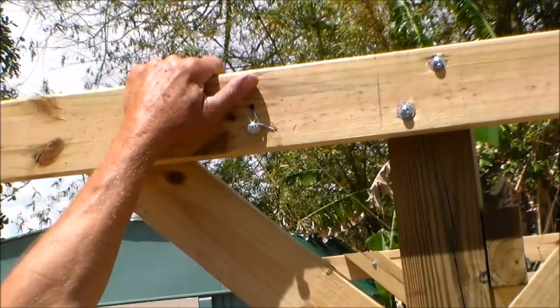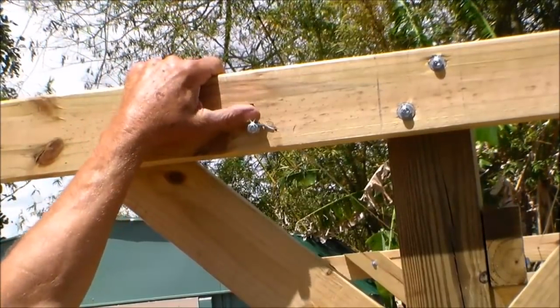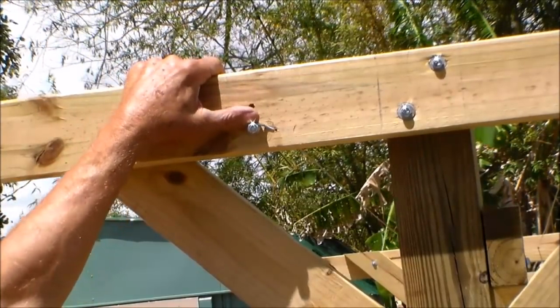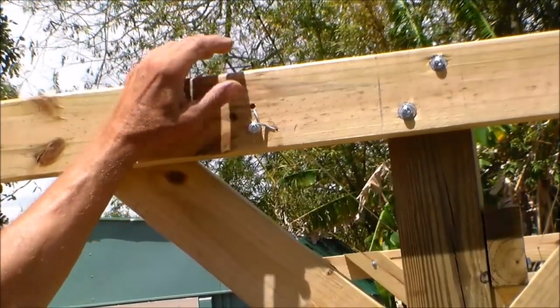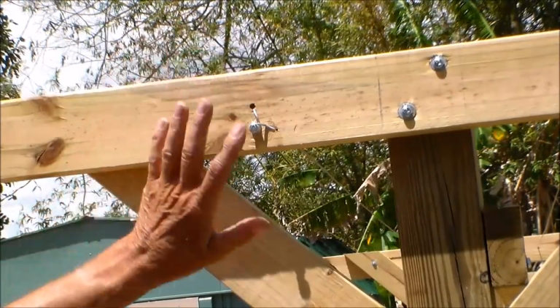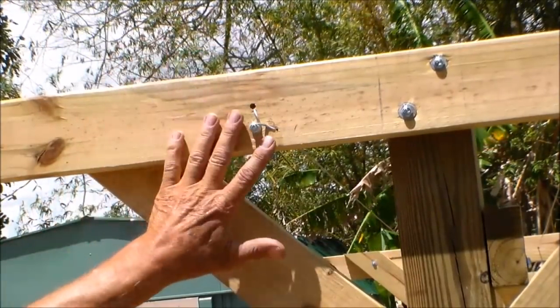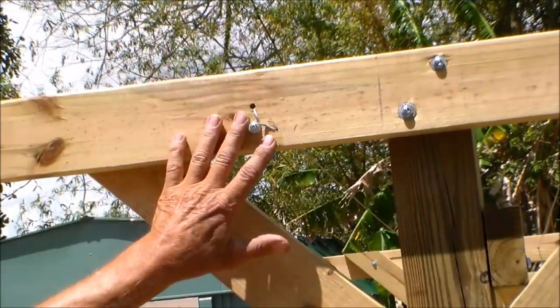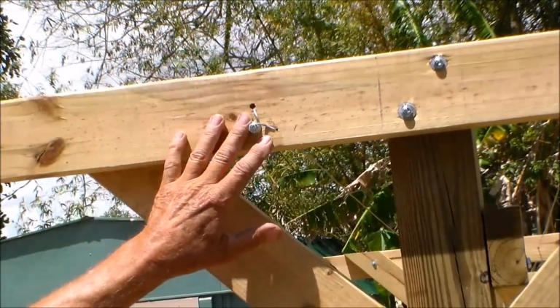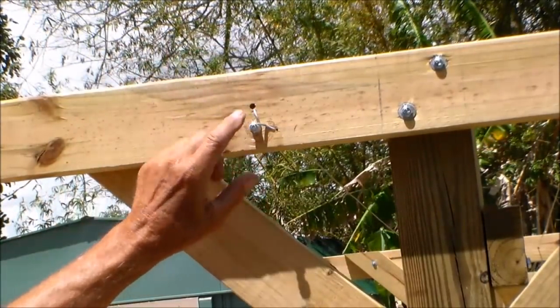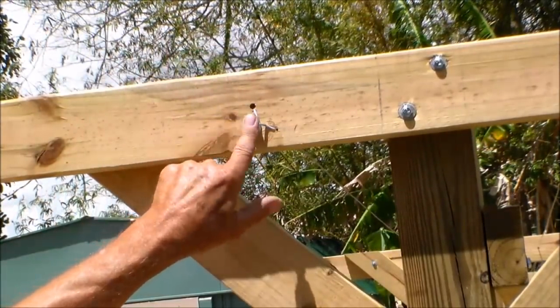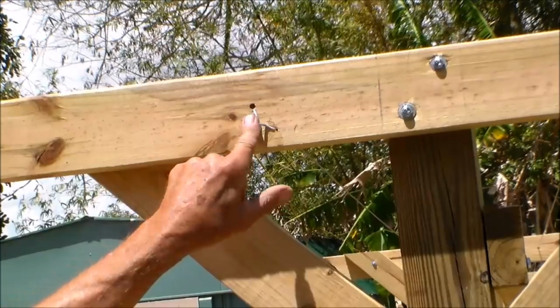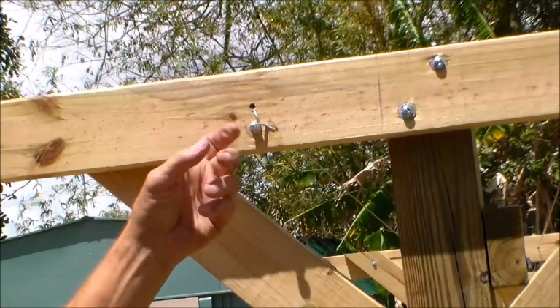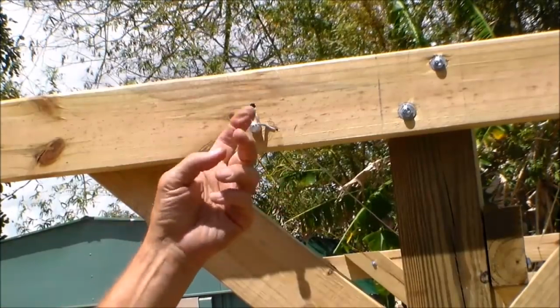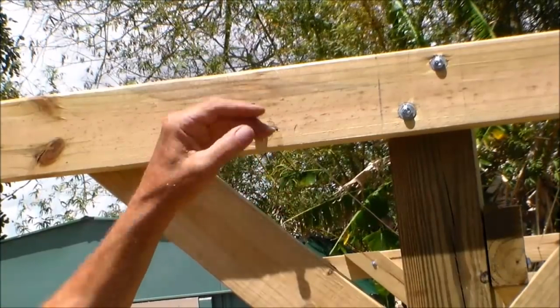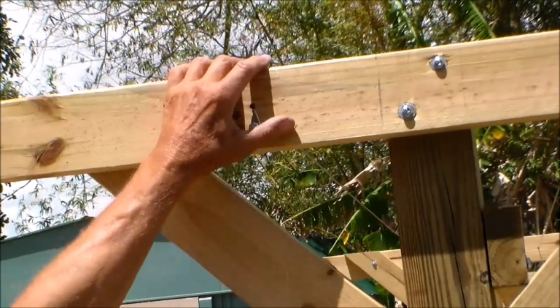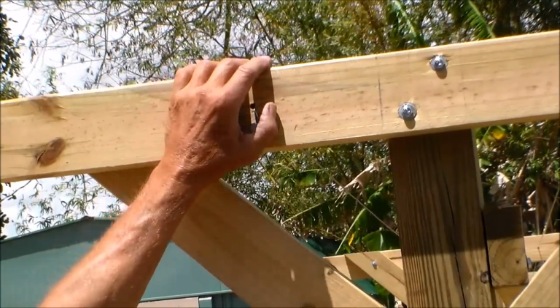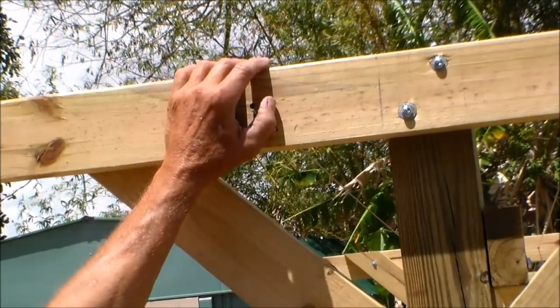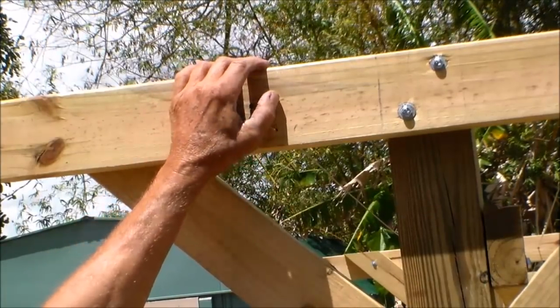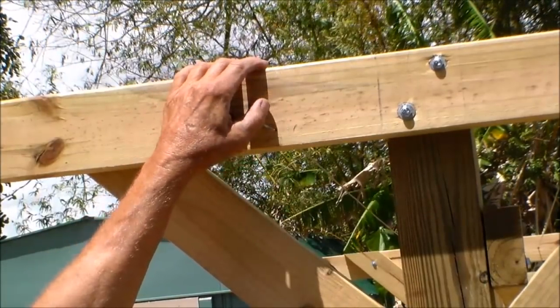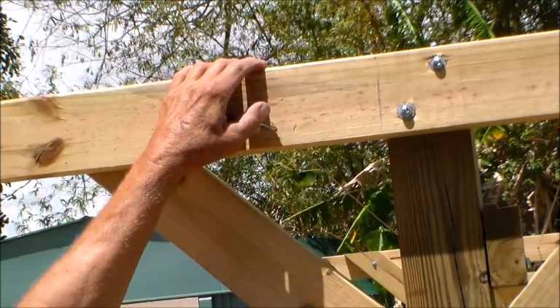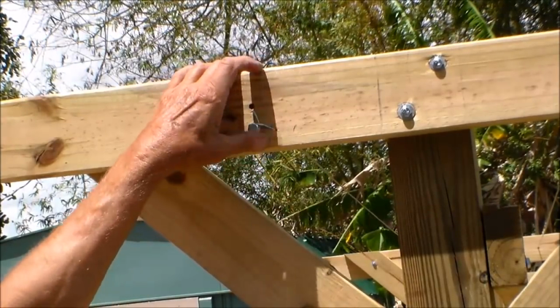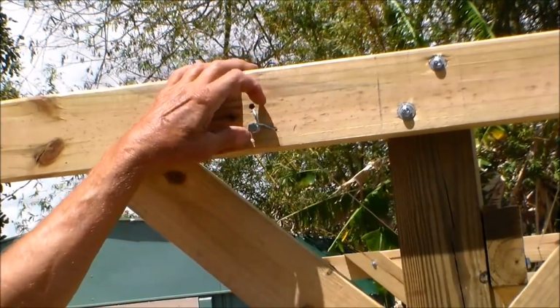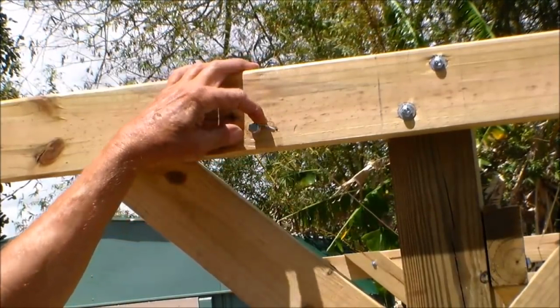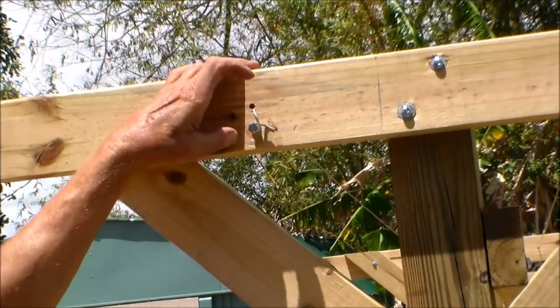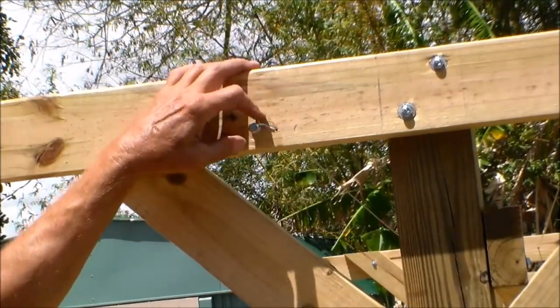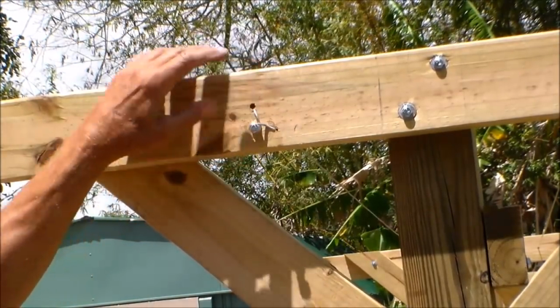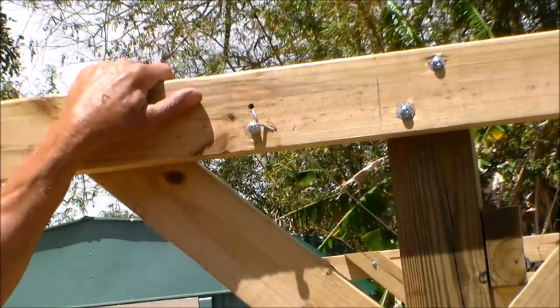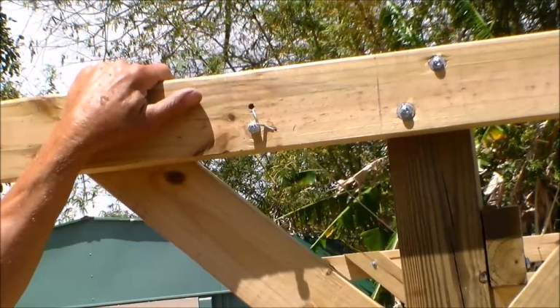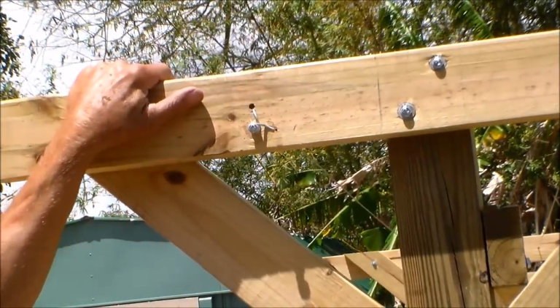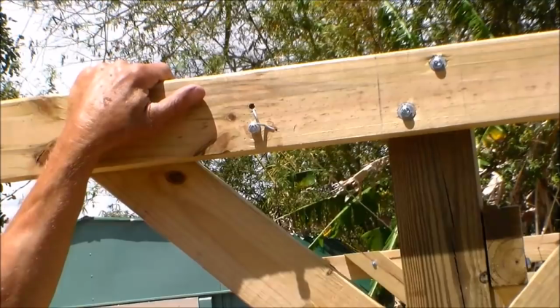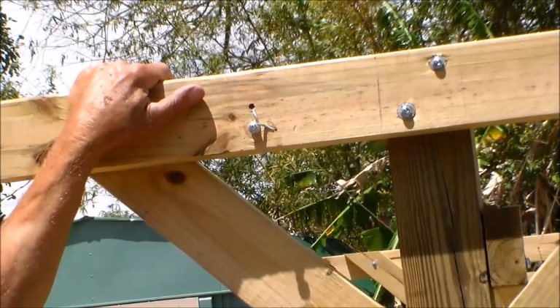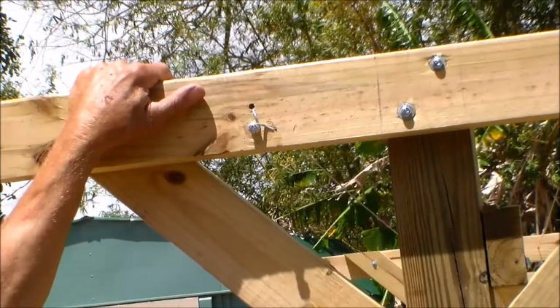And if you do have to re-tighten this, back the screw out. You can put a new screw in and reset it.